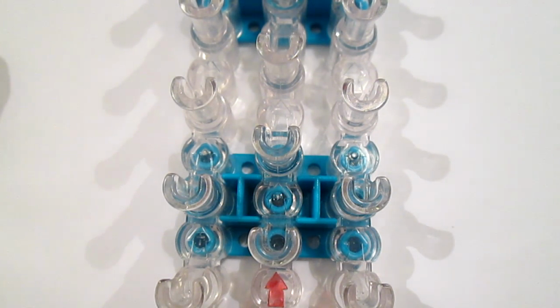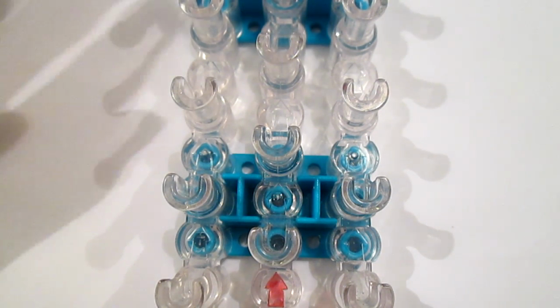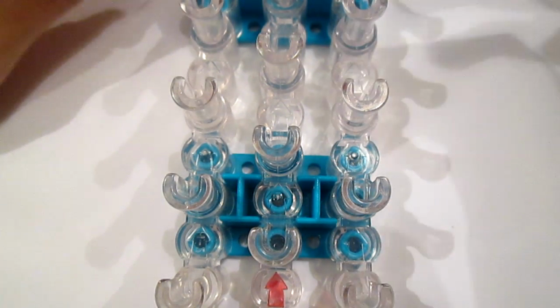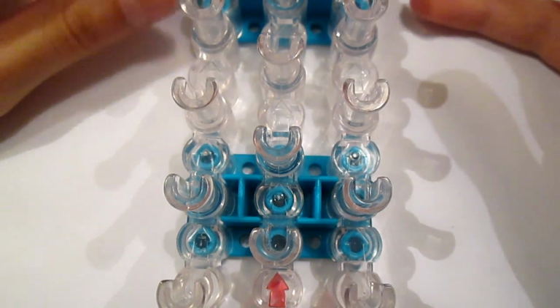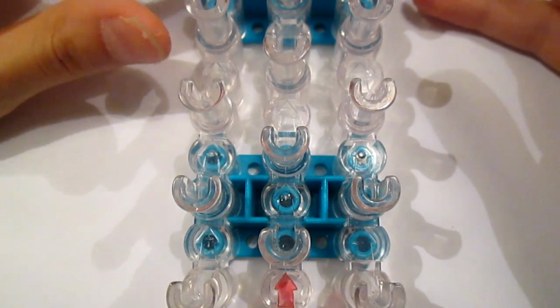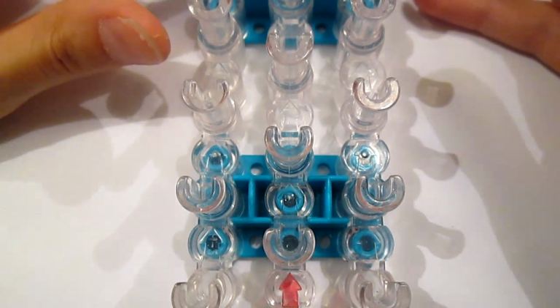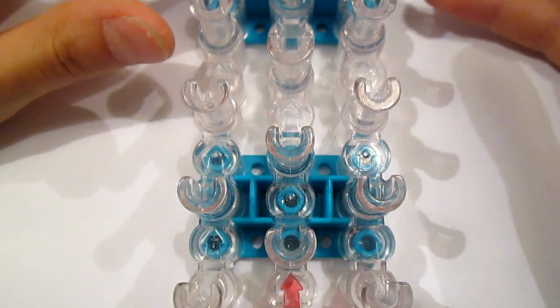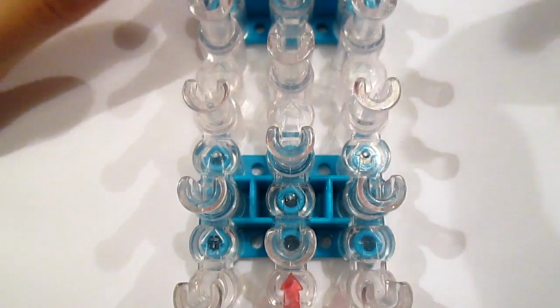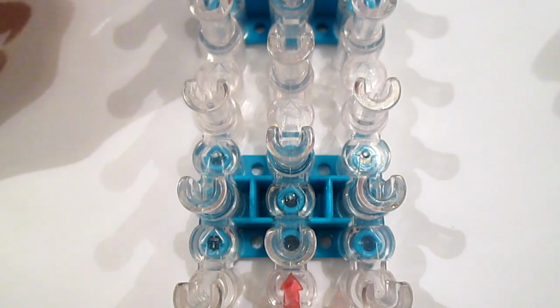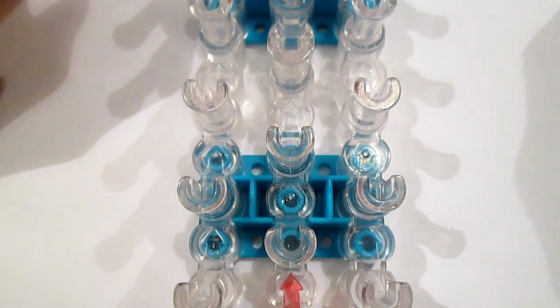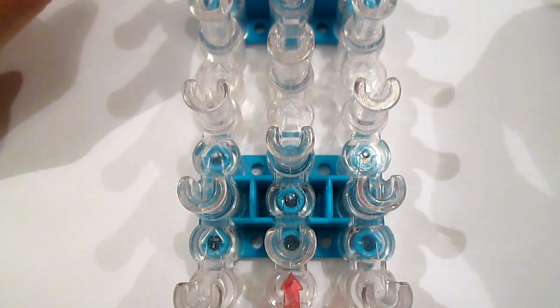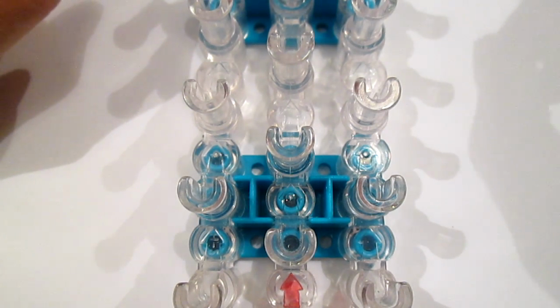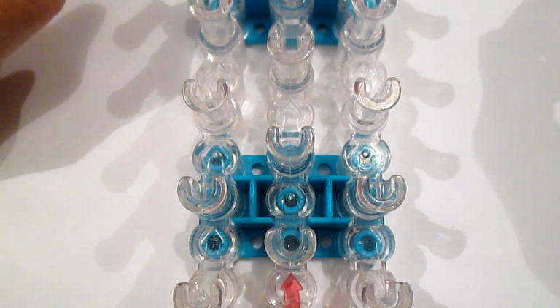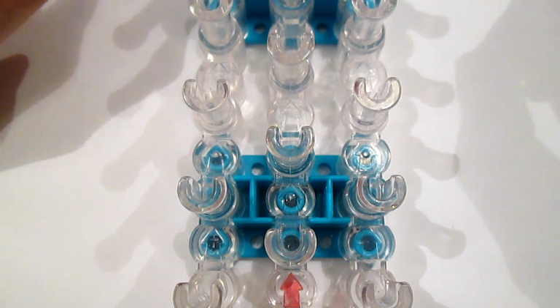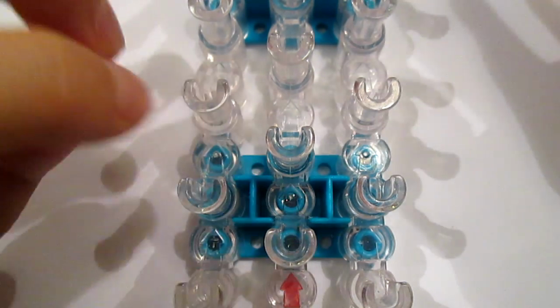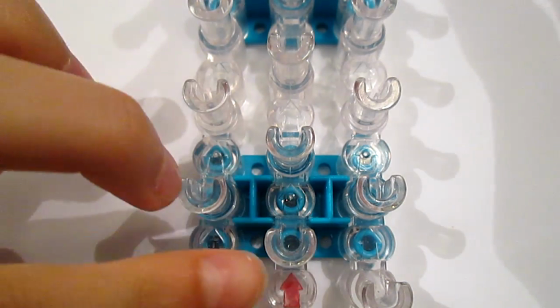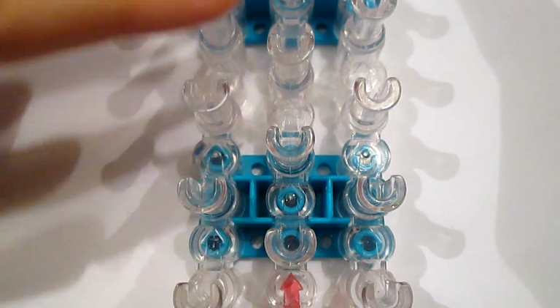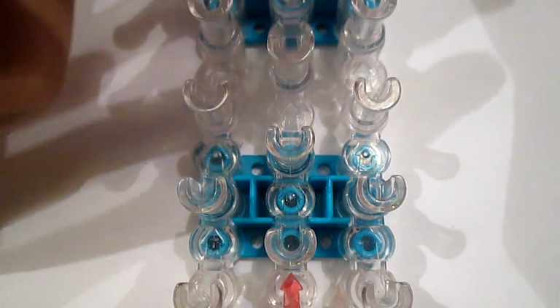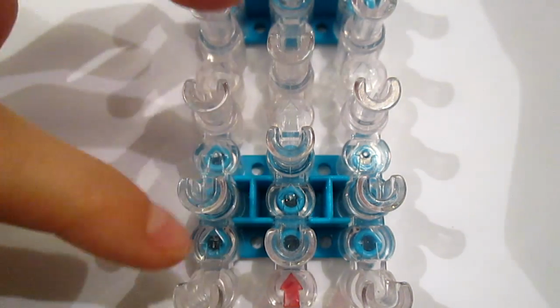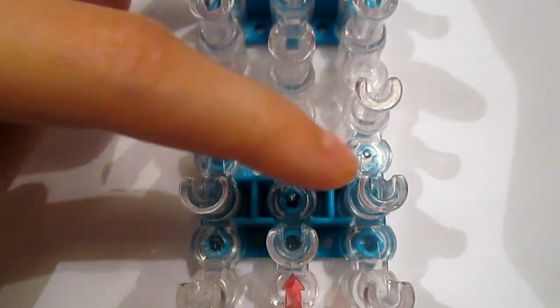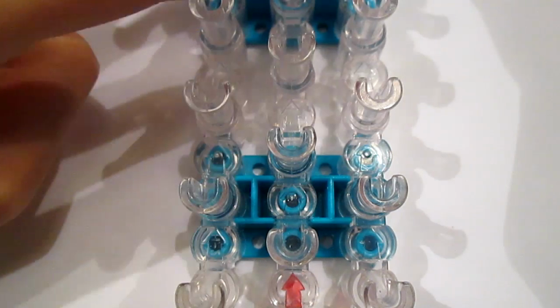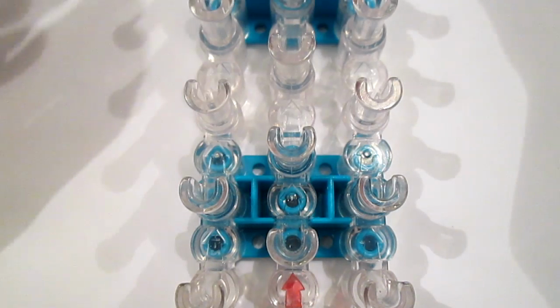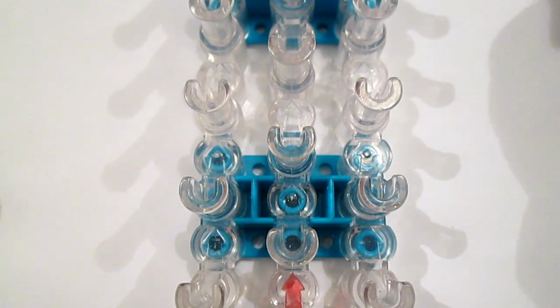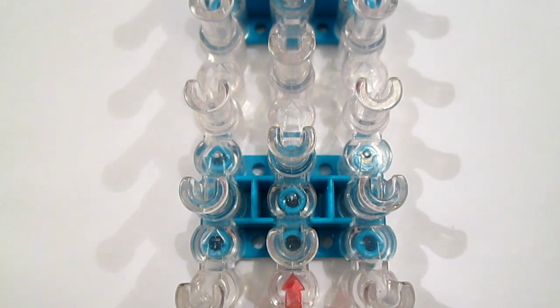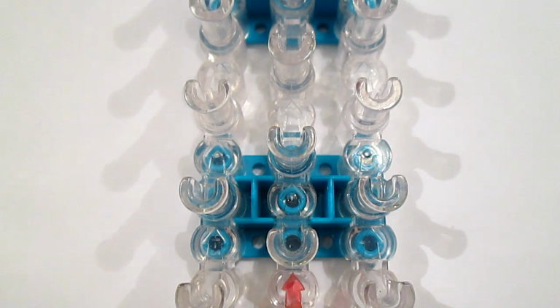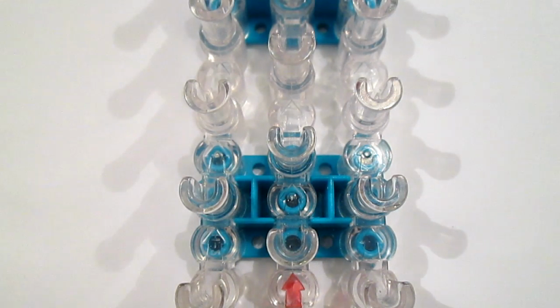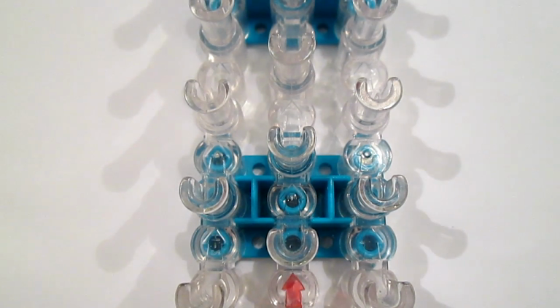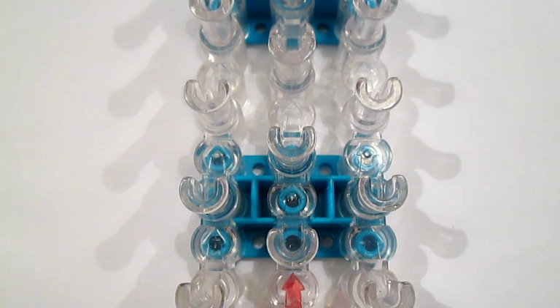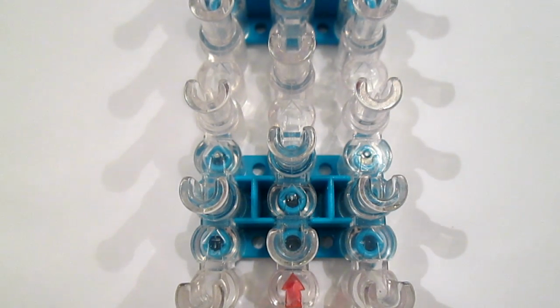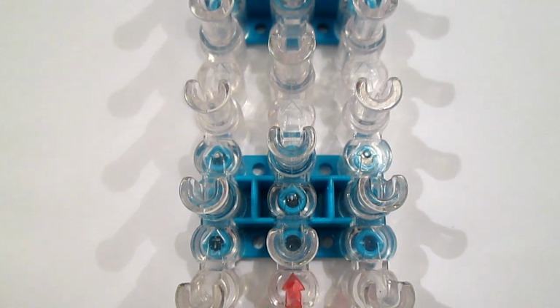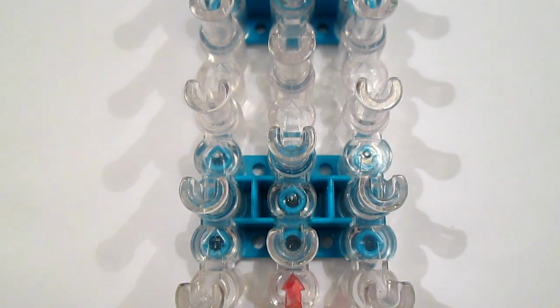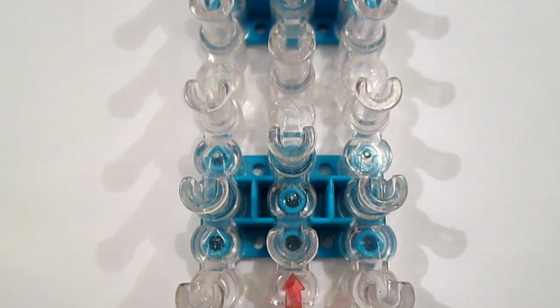So let's get started. You're going to need a loom that can be set like this — most looms will do — and you'll only be using like a diamond portion on the loom, so you can make this bracelet go all around your wrist with just one loop.